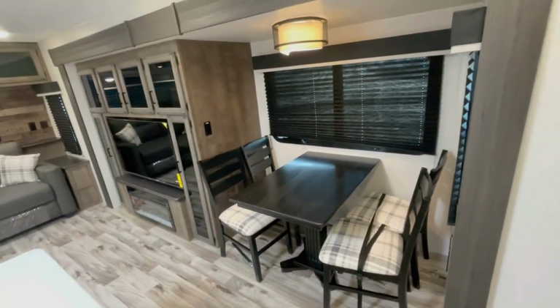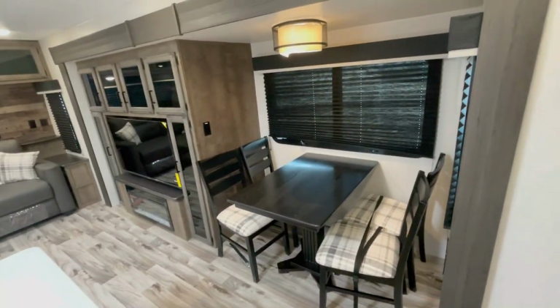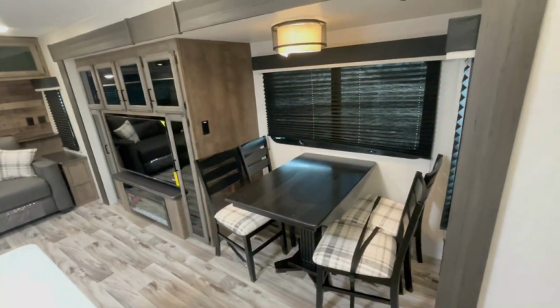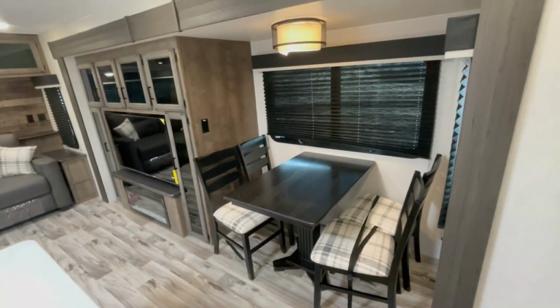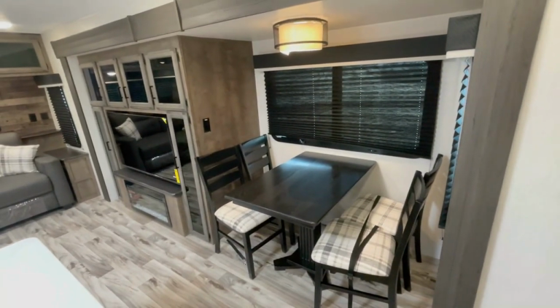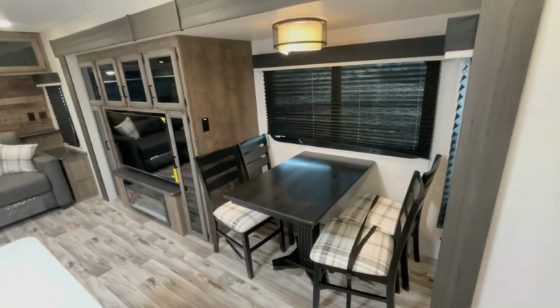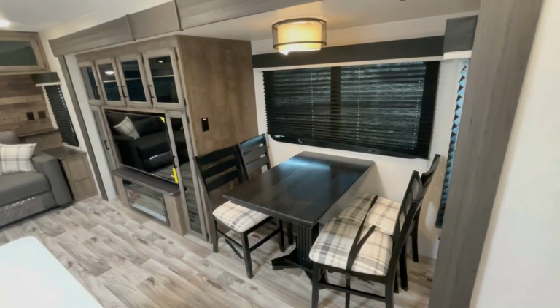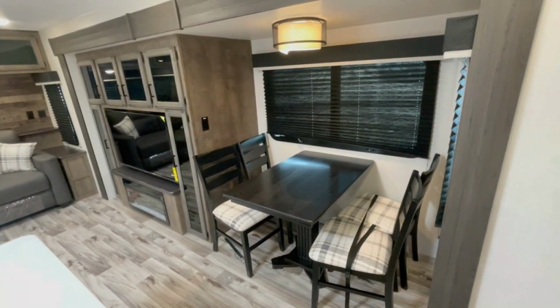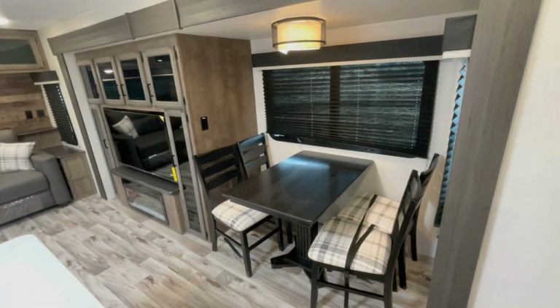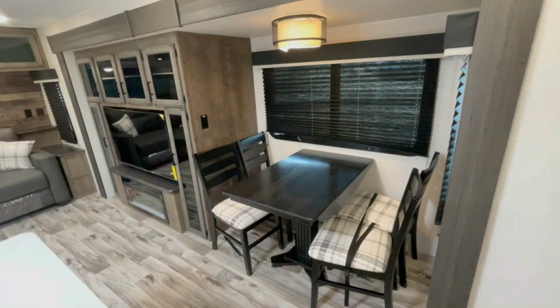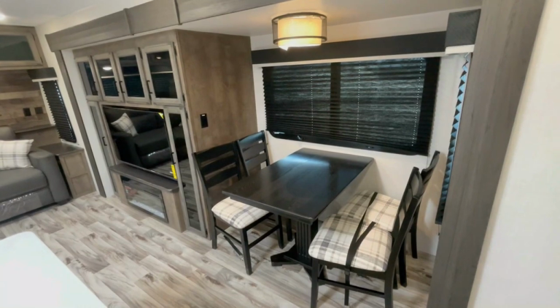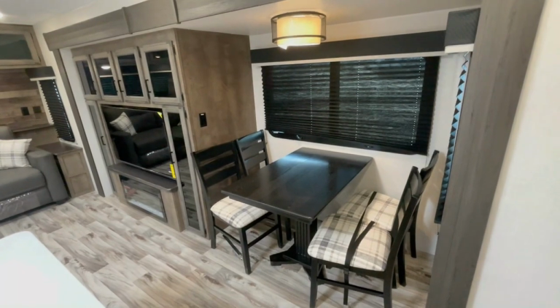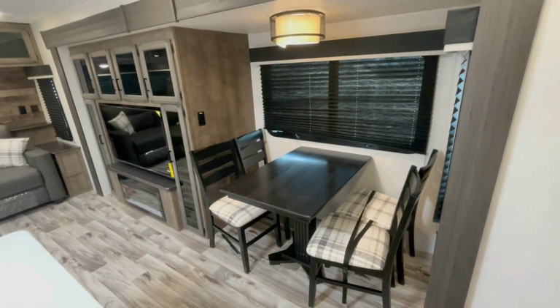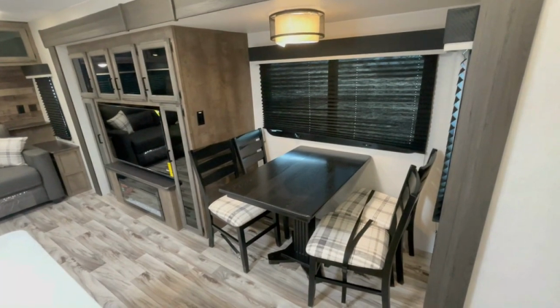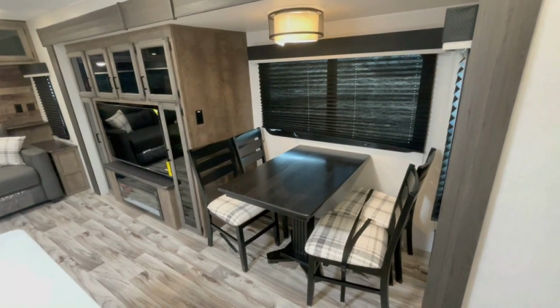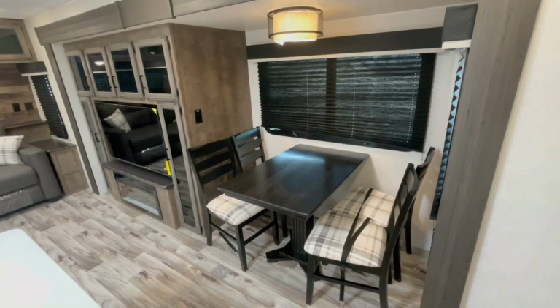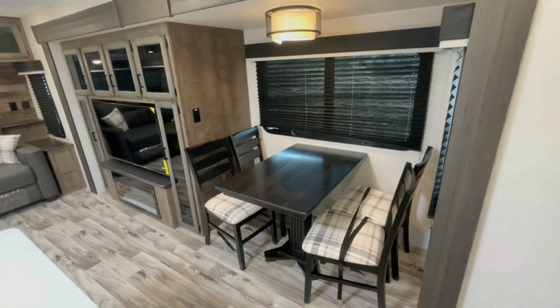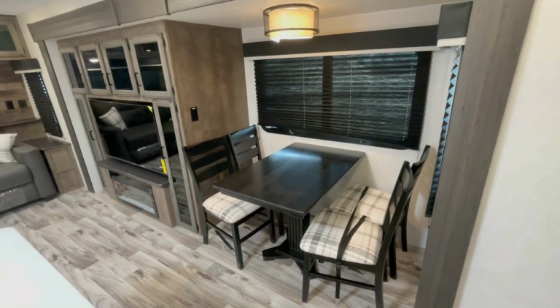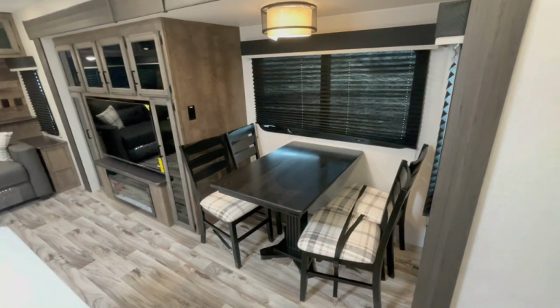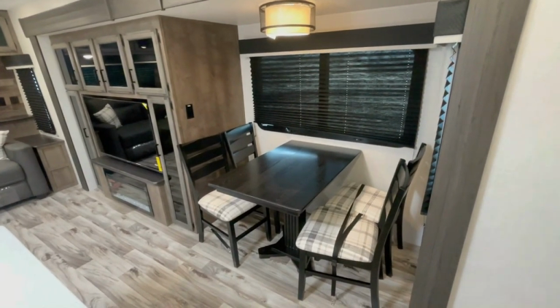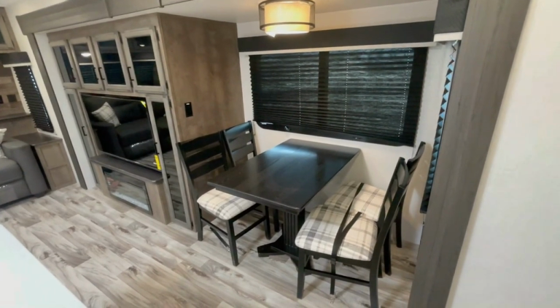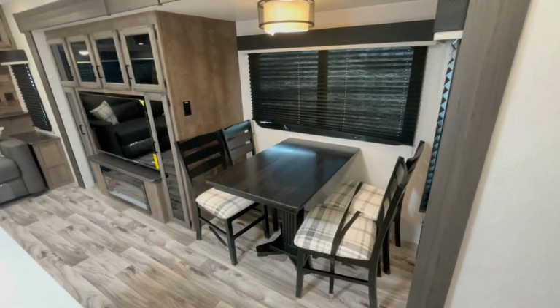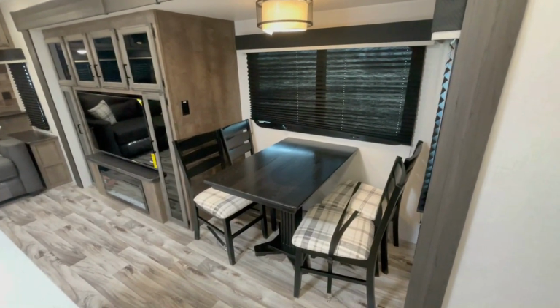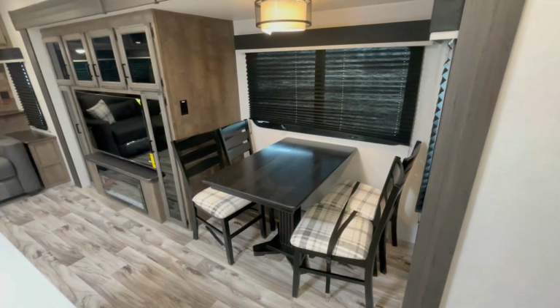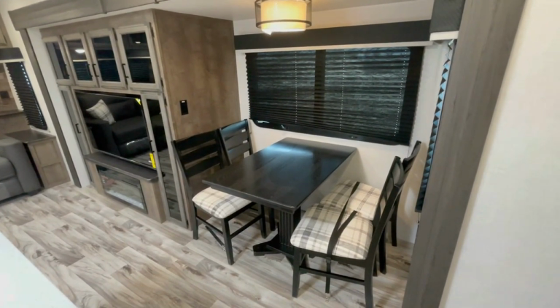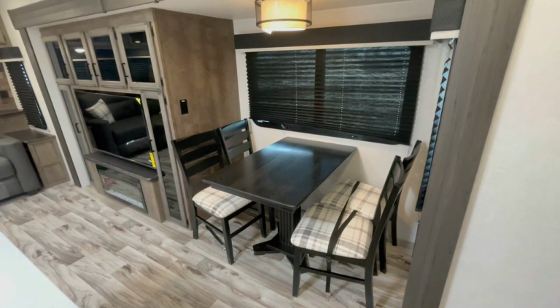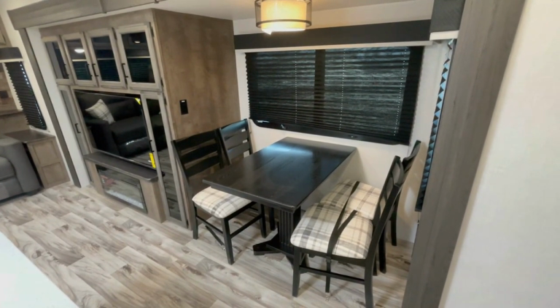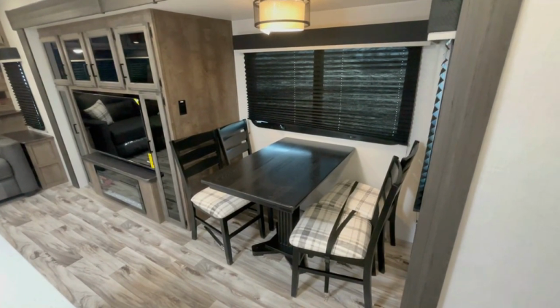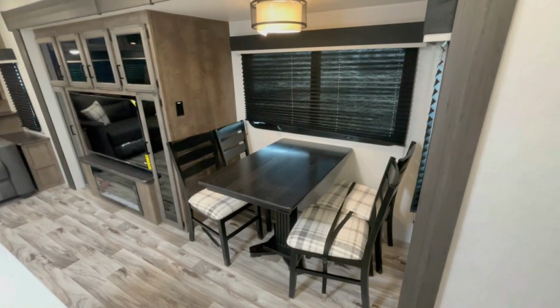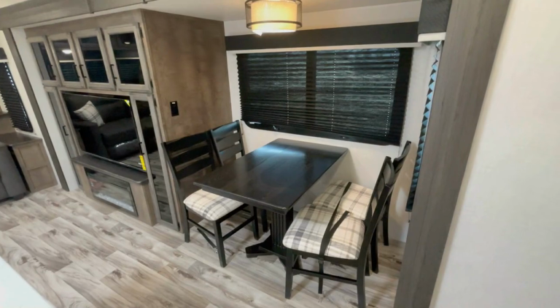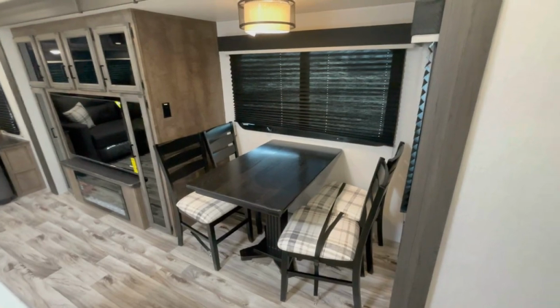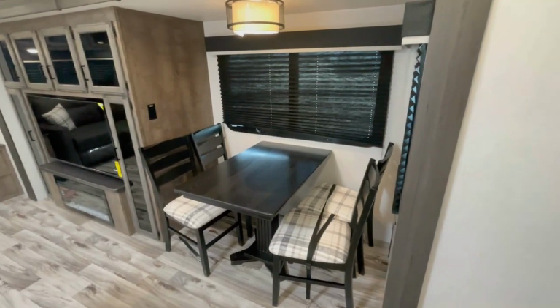The dining area is not only stylish but practical, creating the perfect setting for memorable family dinners or game nights.